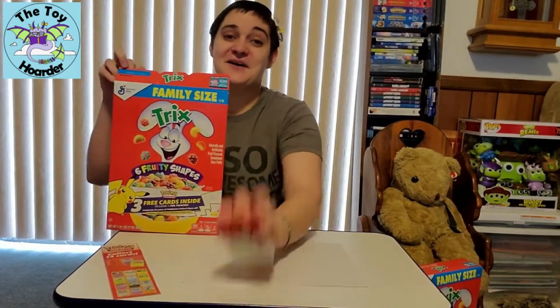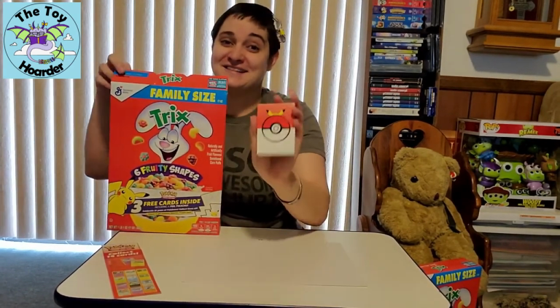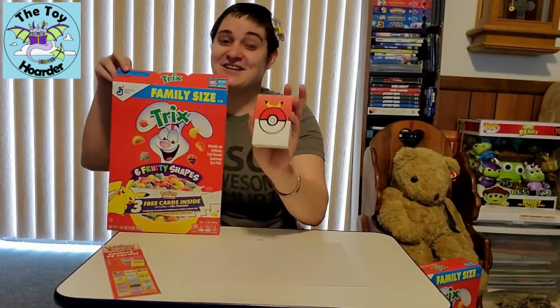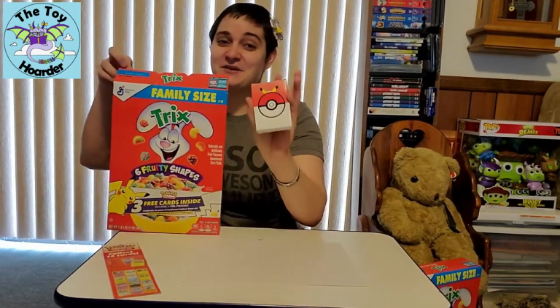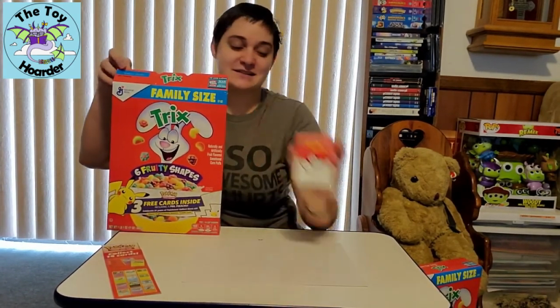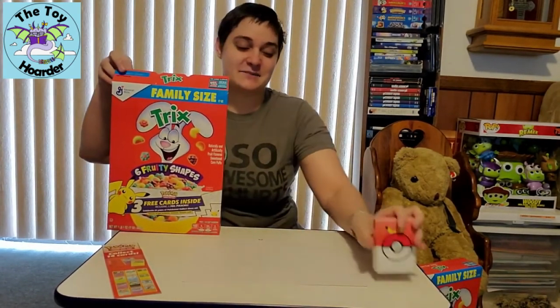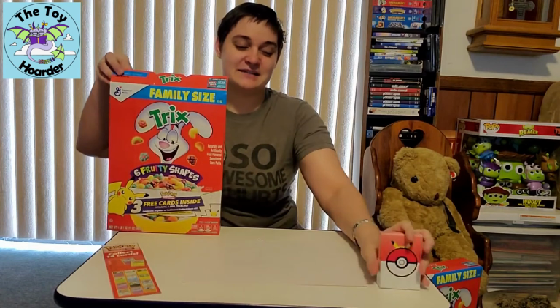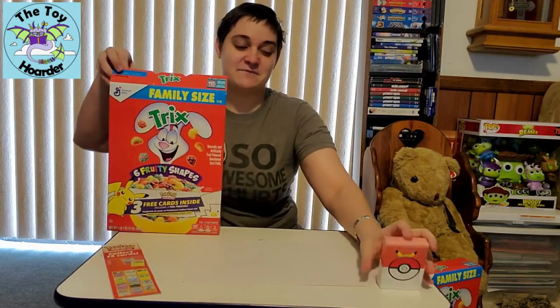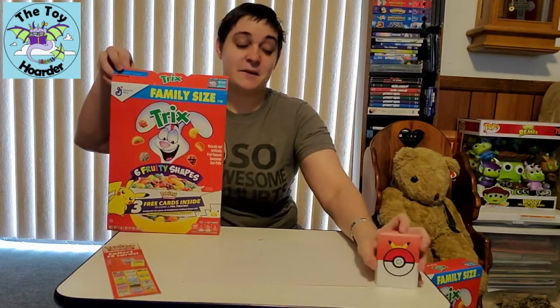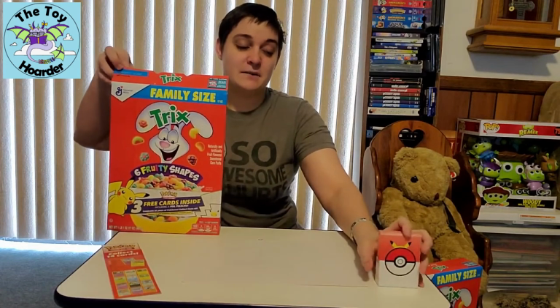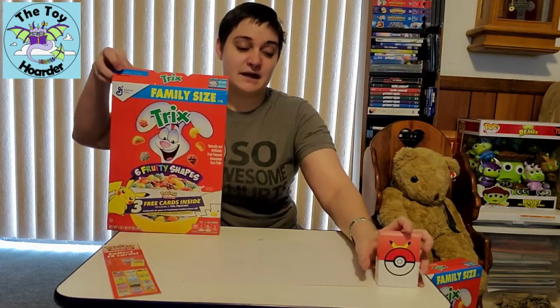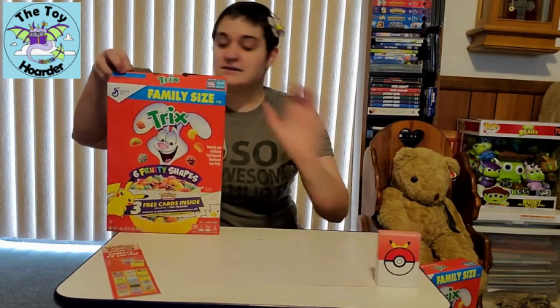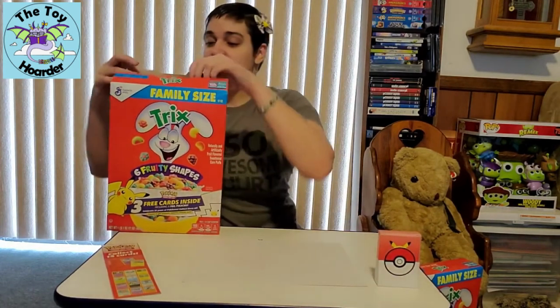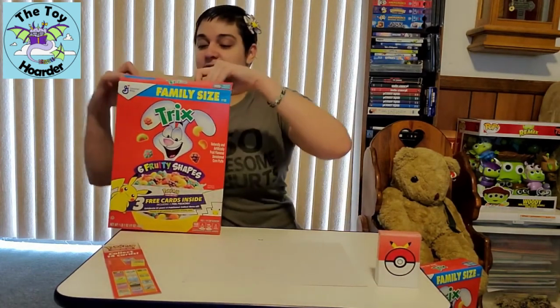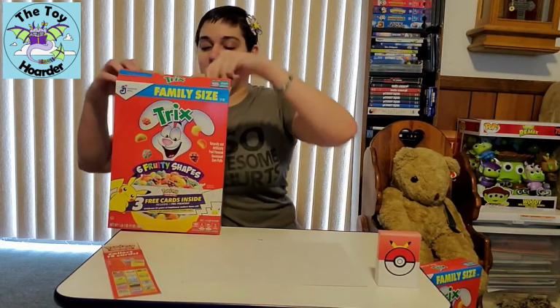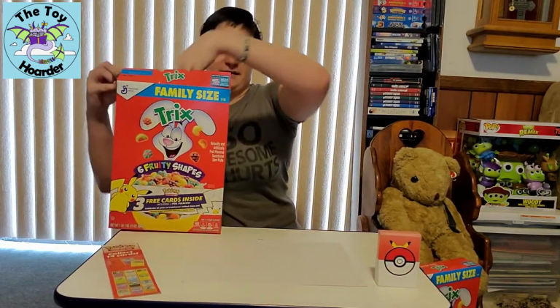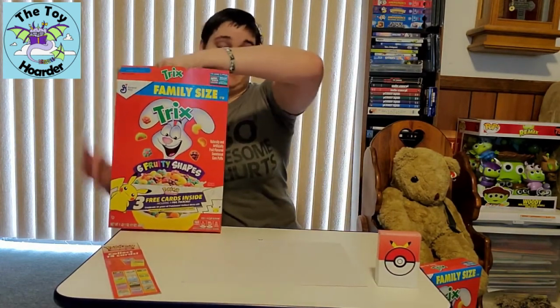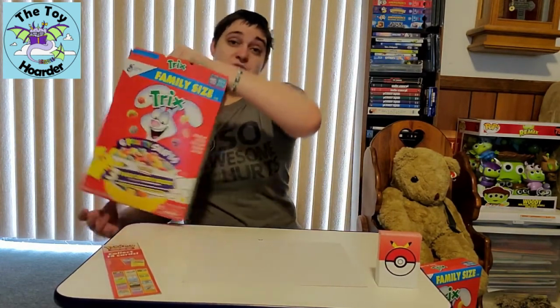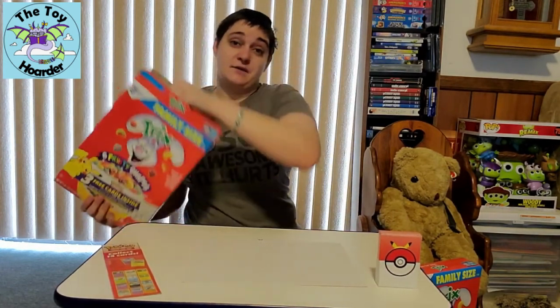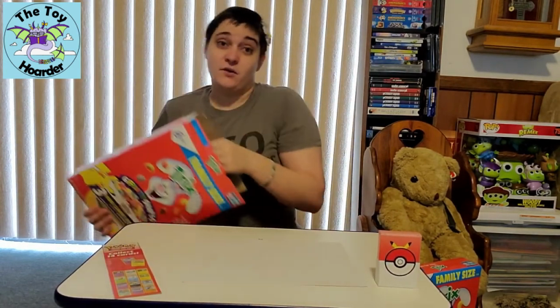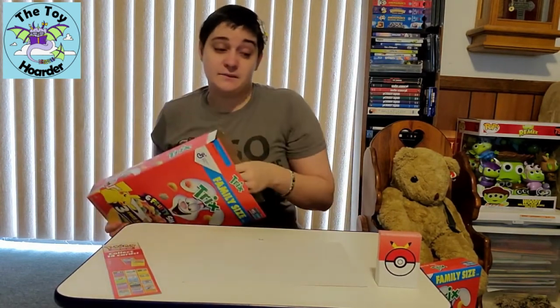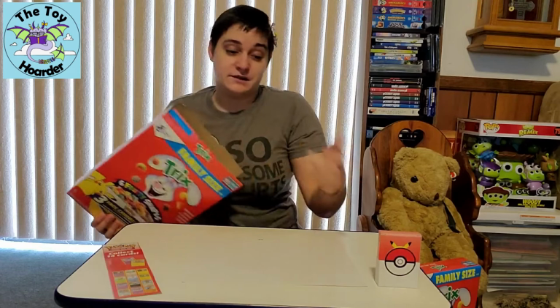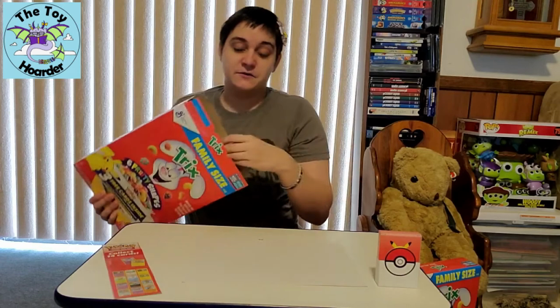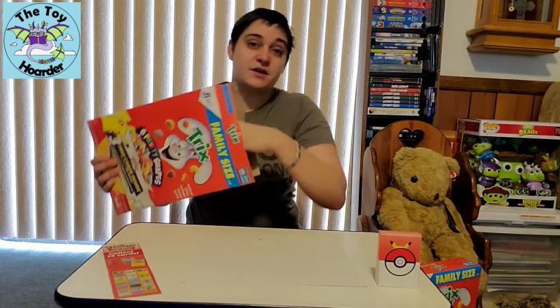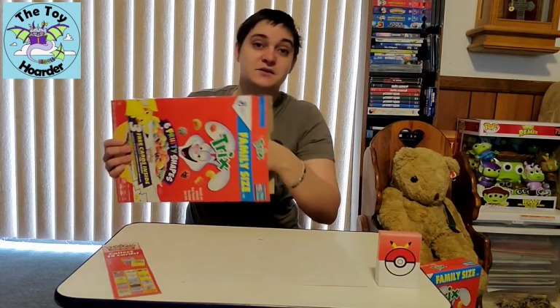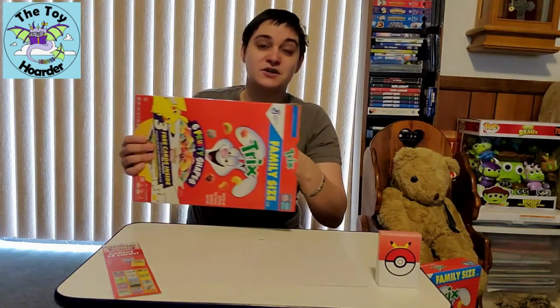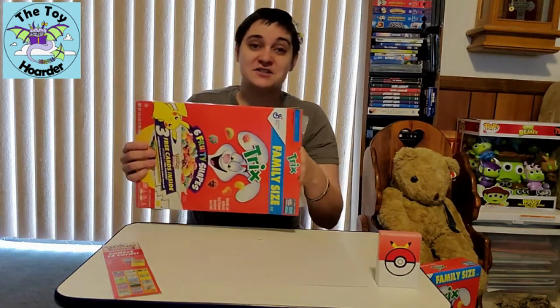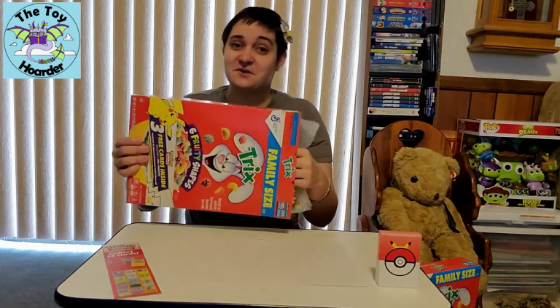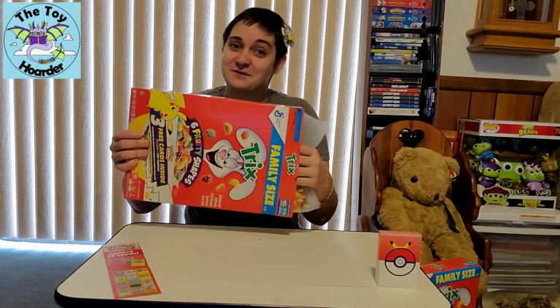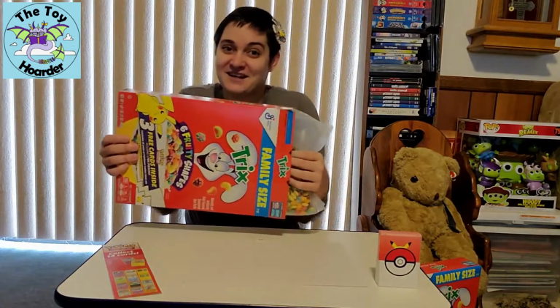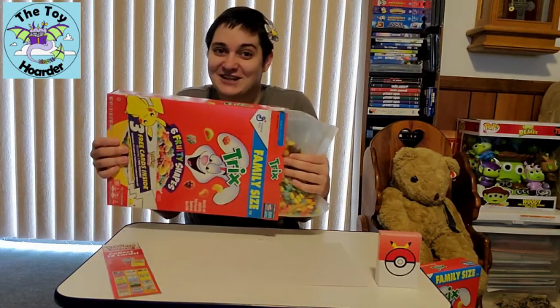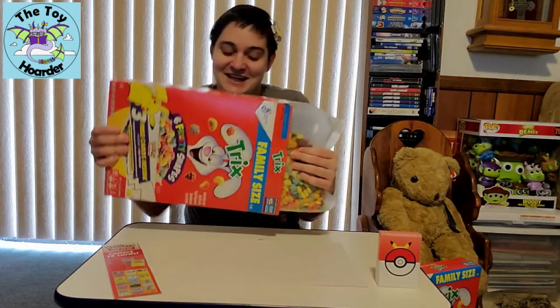Just in case you guys were wondering, this is a deck box that came from McDonald's and I got two of them, so I'm using this one for my General Mills cereal cards. The other one has my McDonald's cards in it.